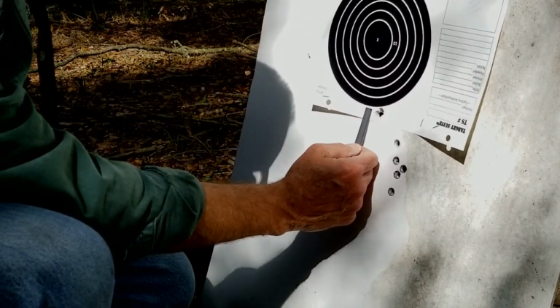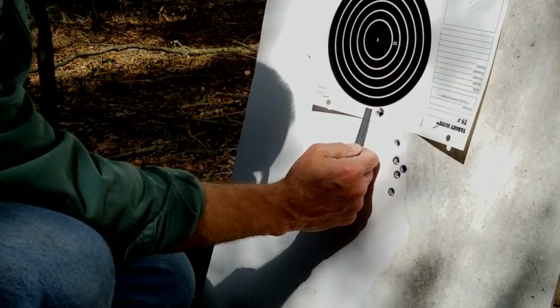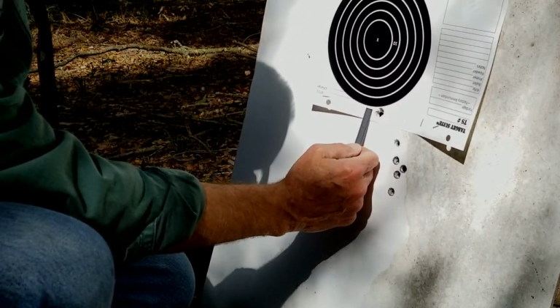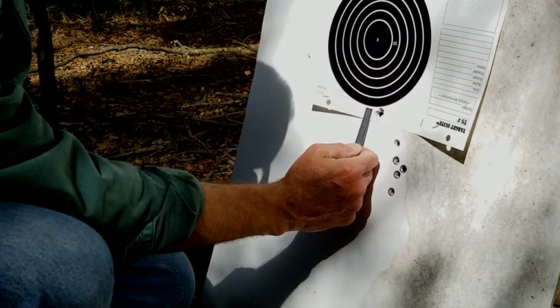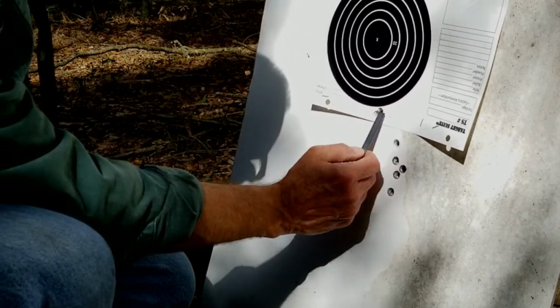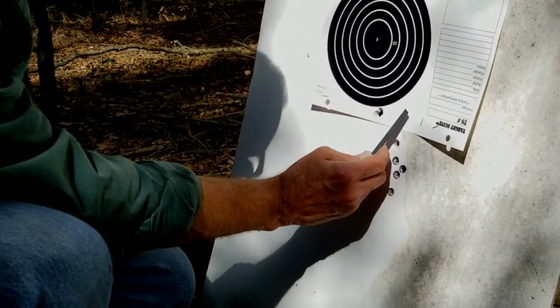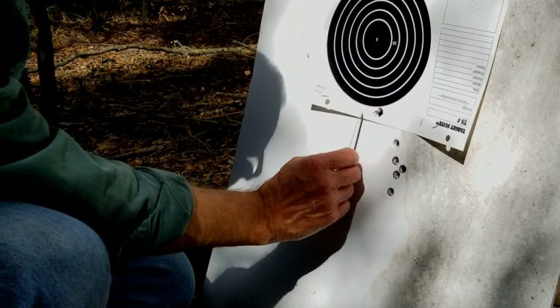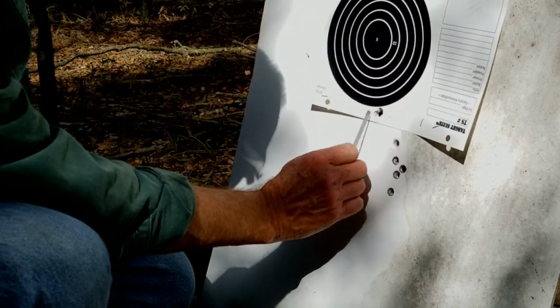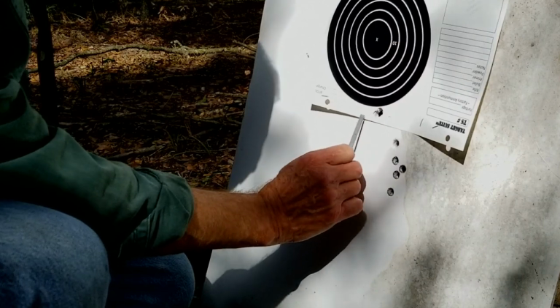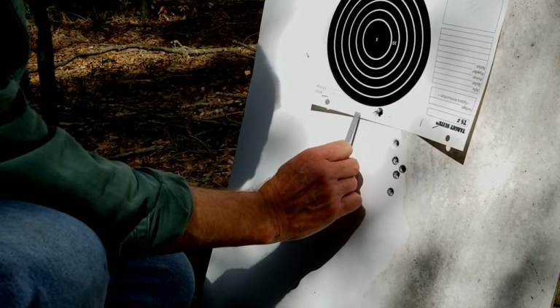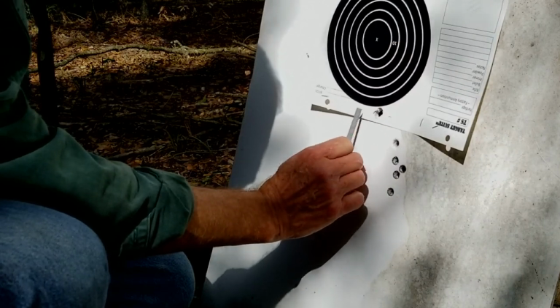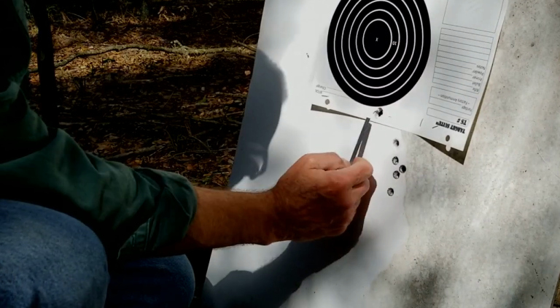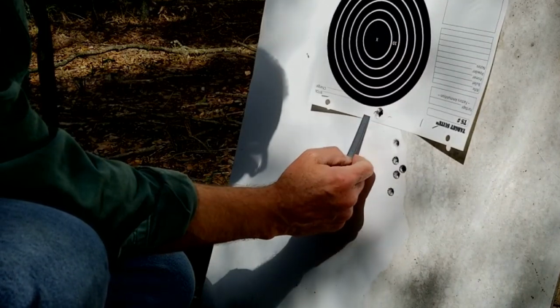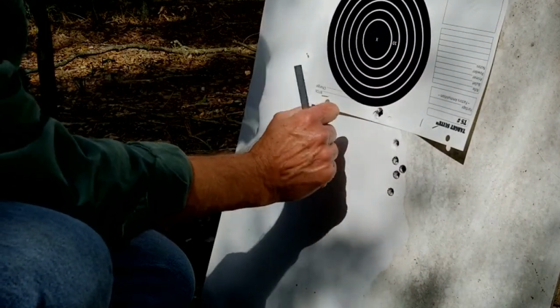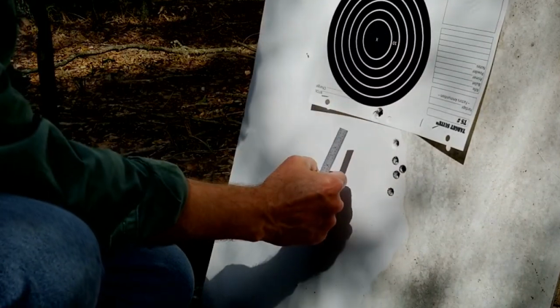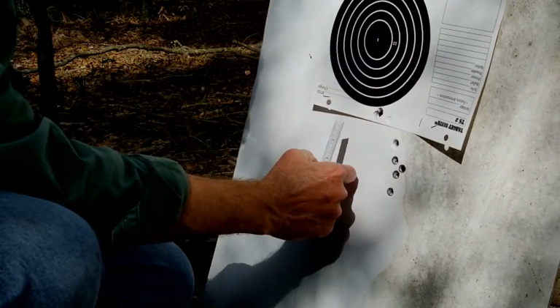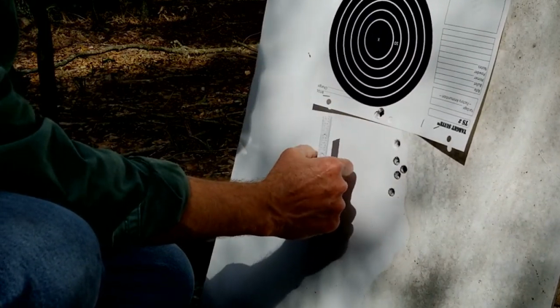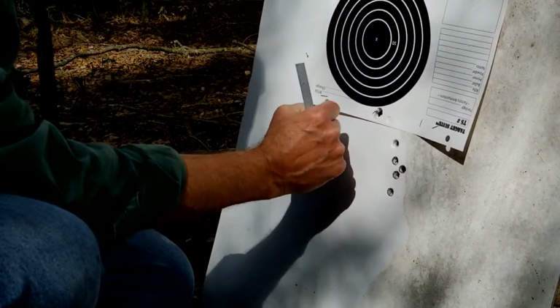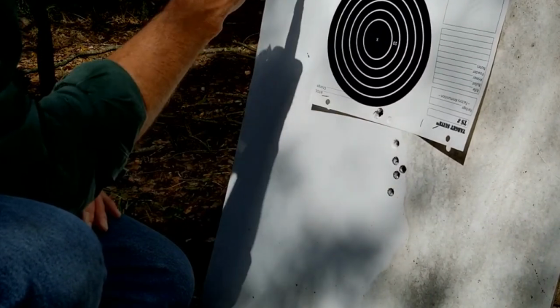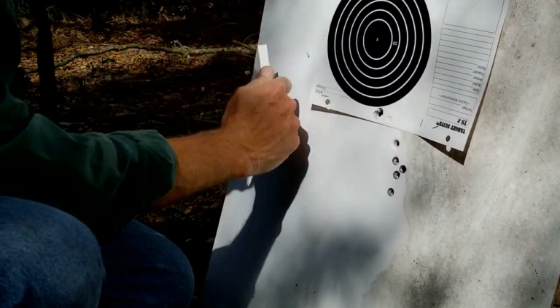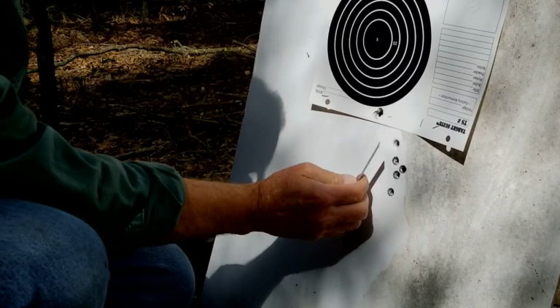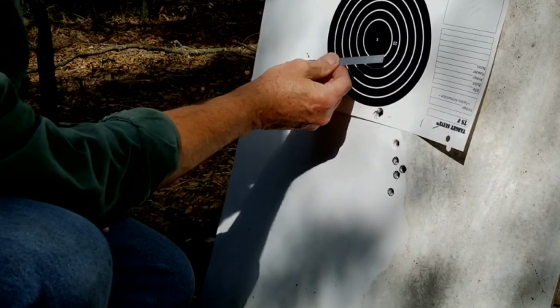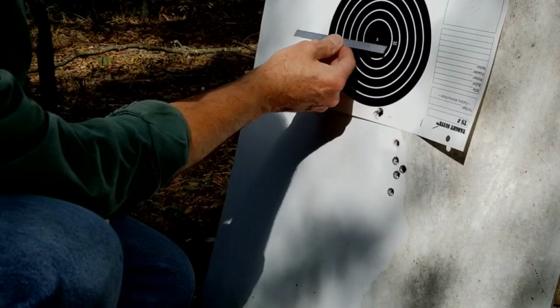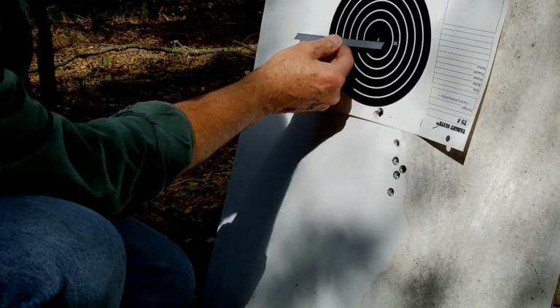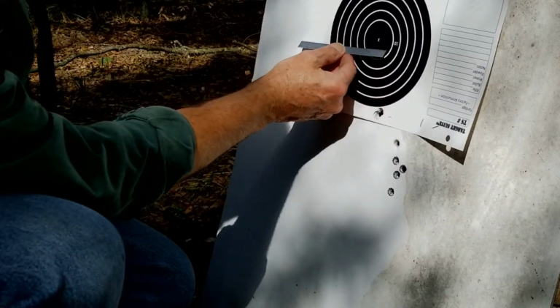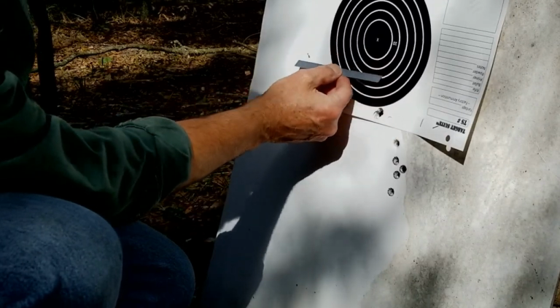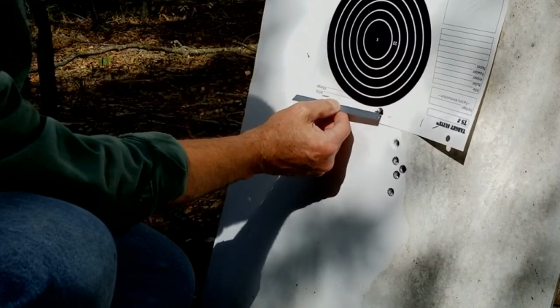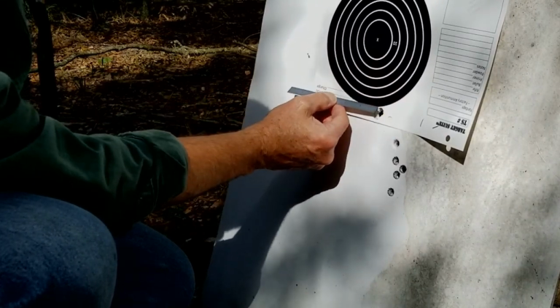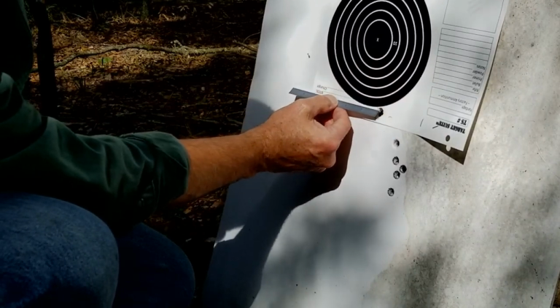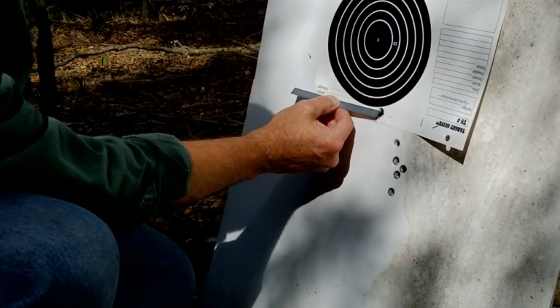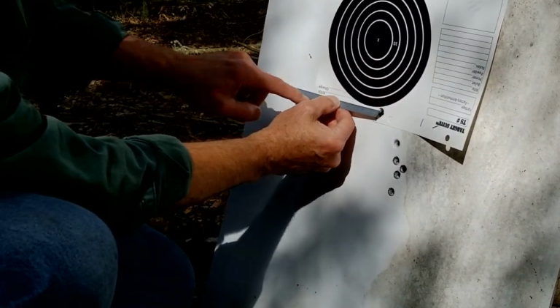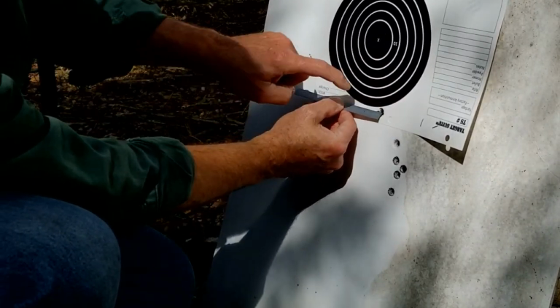It turns out we really miscalculated the trajectory of that 45-70 at 100 yards, so we had to take an additional 80 thousandths off that front sight. Now let's see how it does at 100 yards.